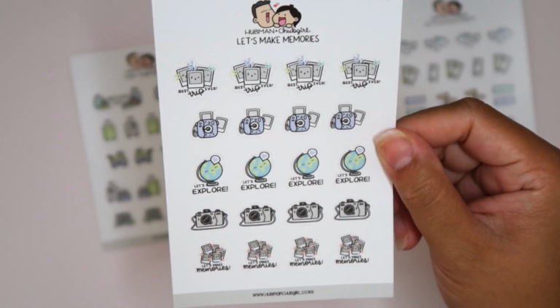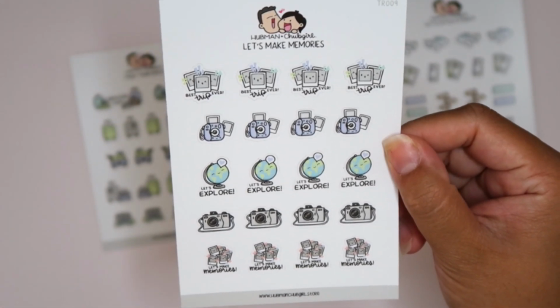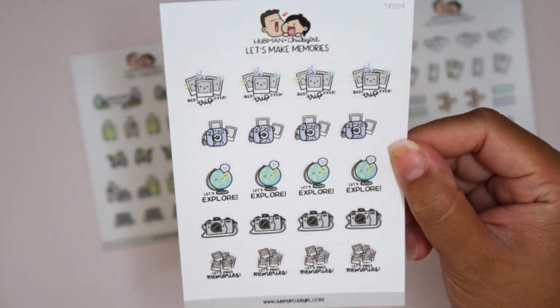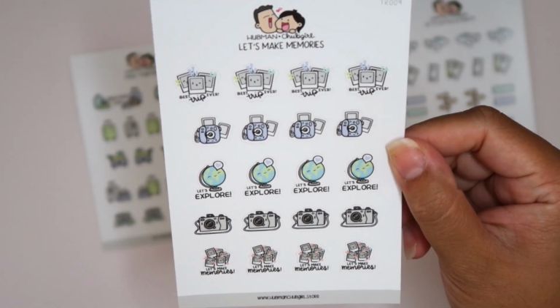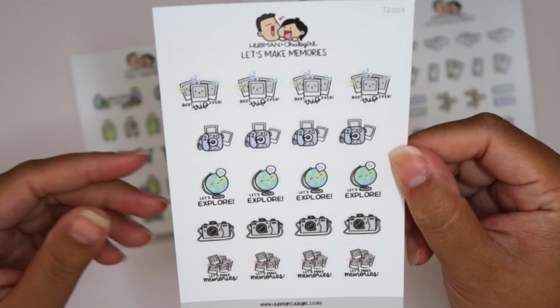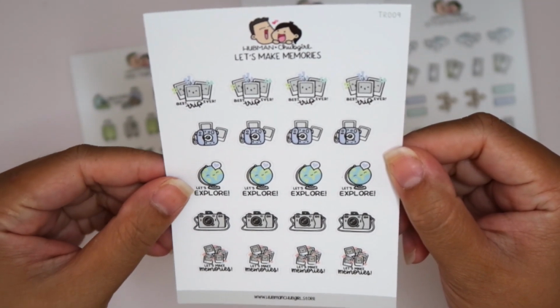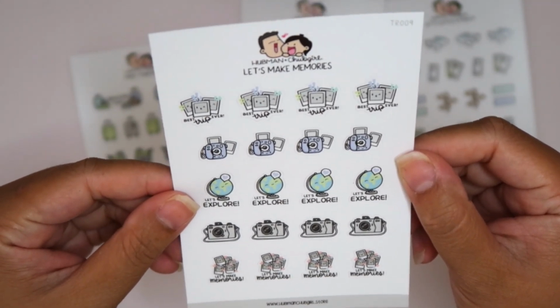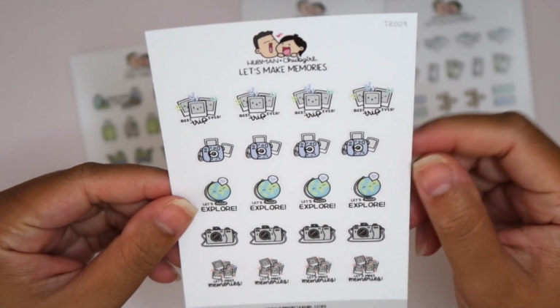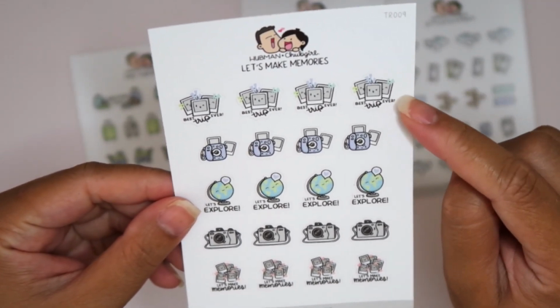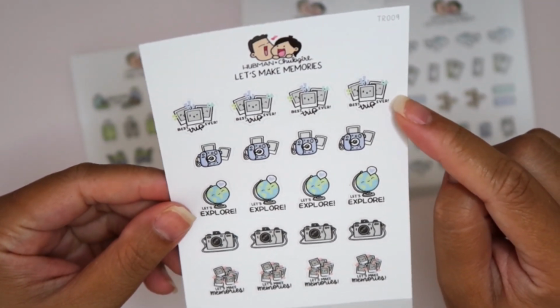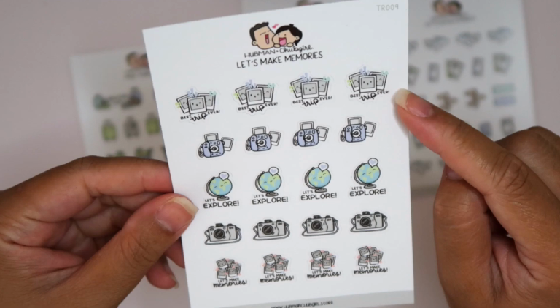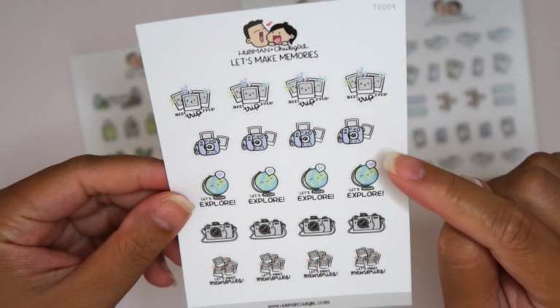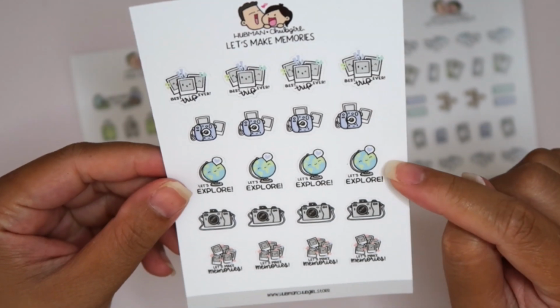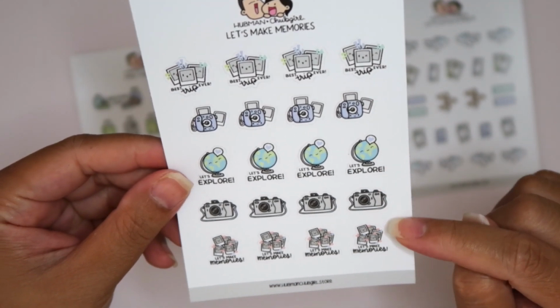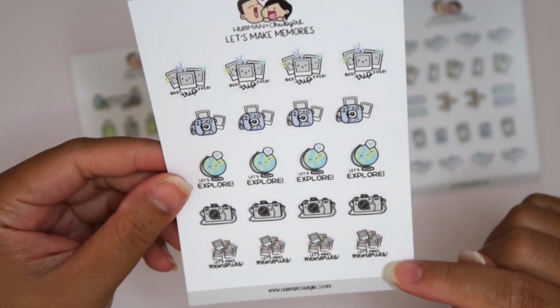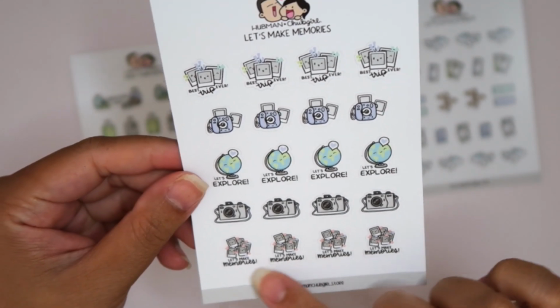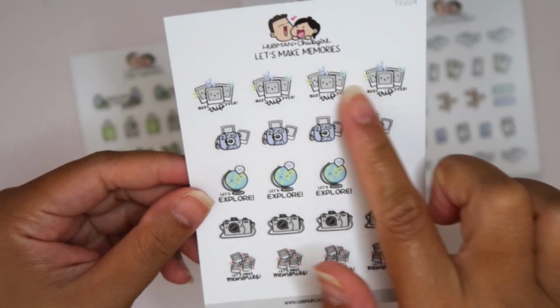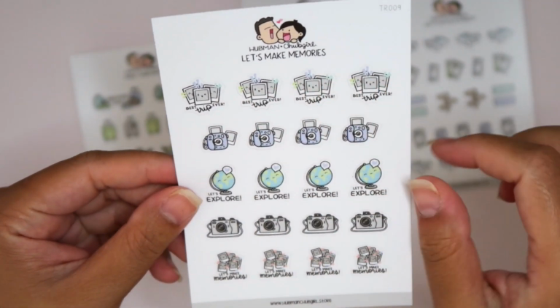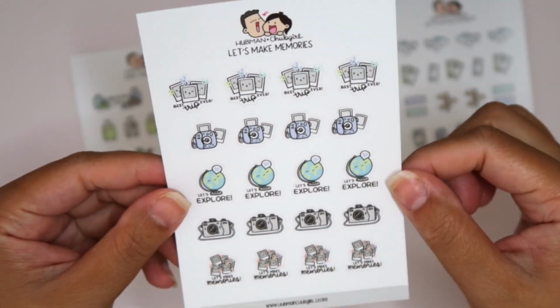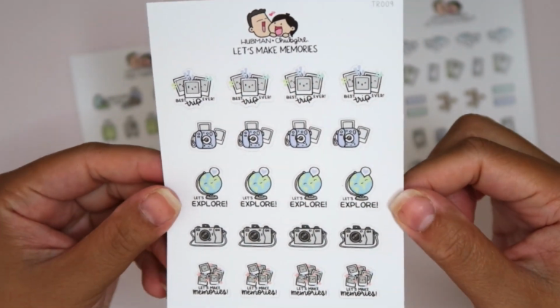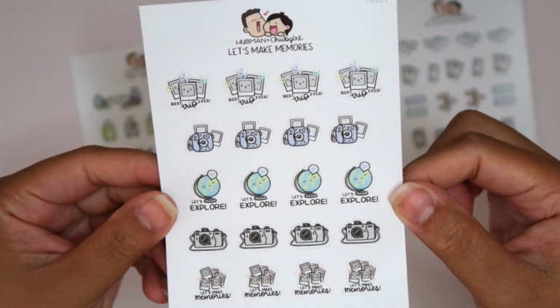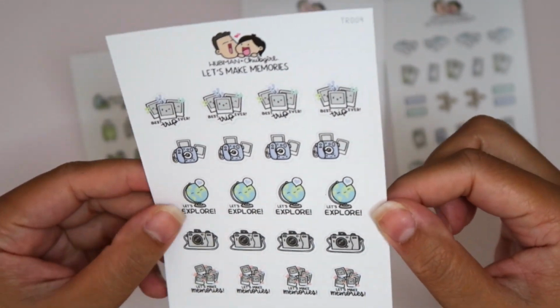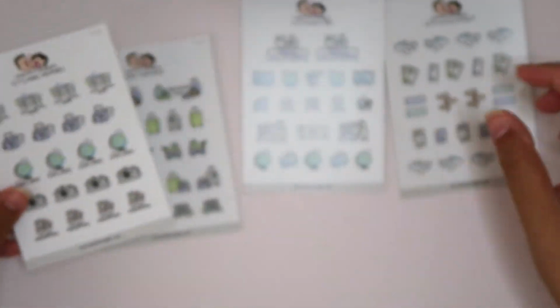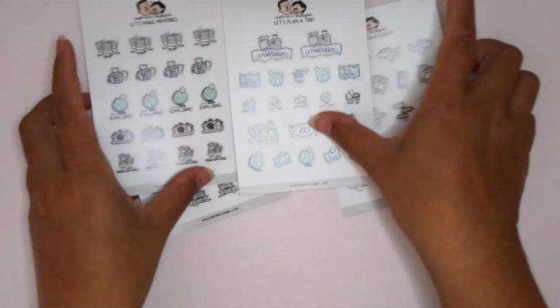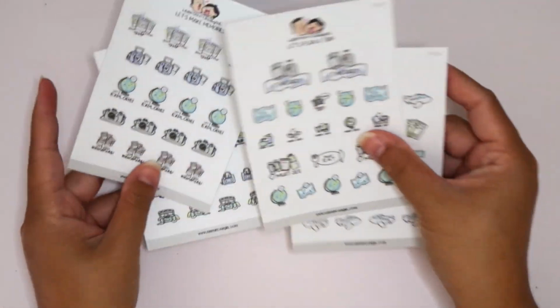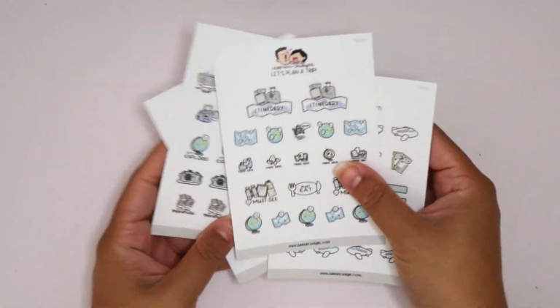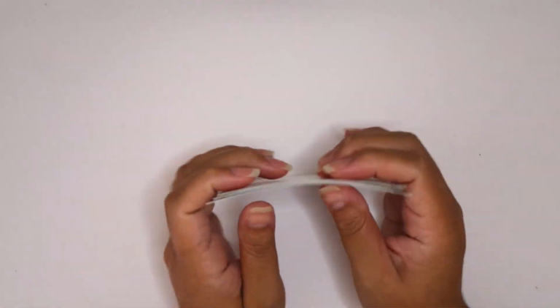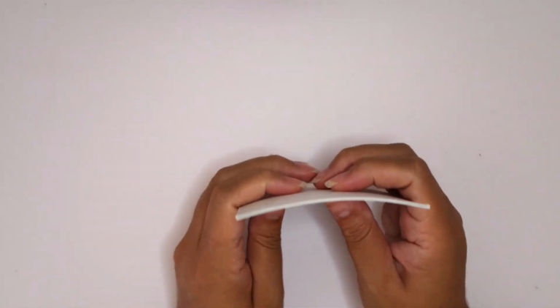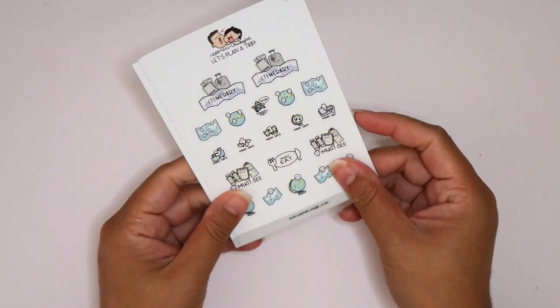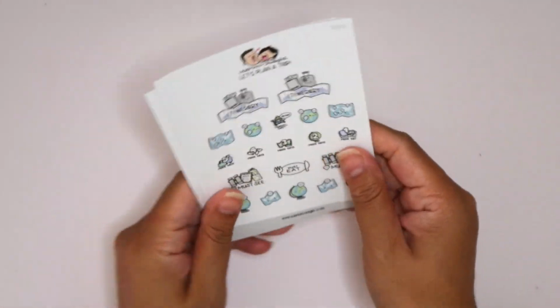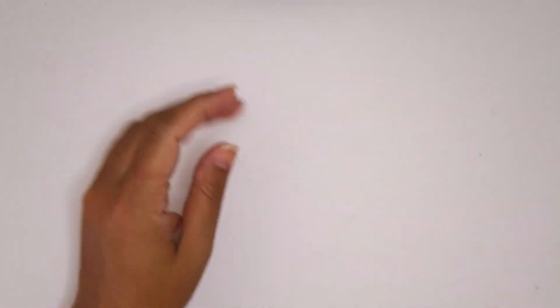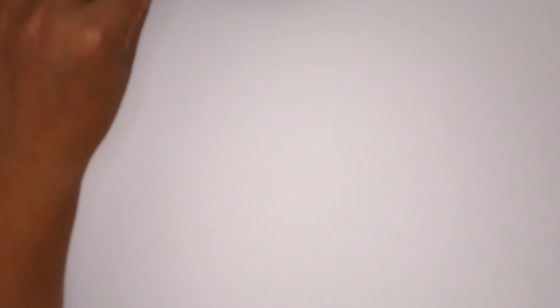Here are some just icons of cameras, globes, more cameras, little Polaroids. Adorable. Love all of these sheets. So that was four sheets in there.